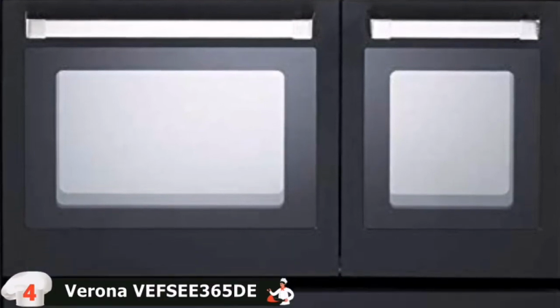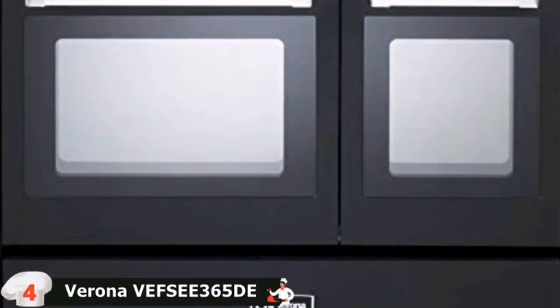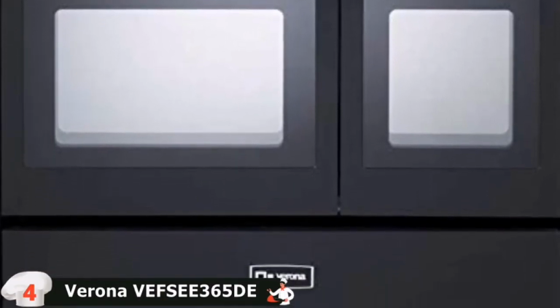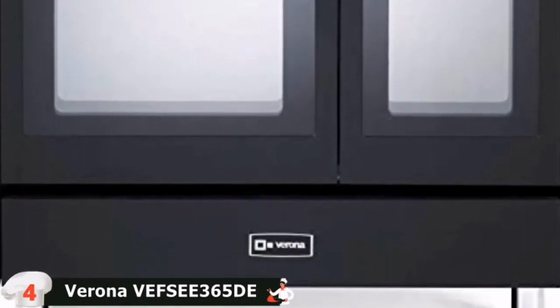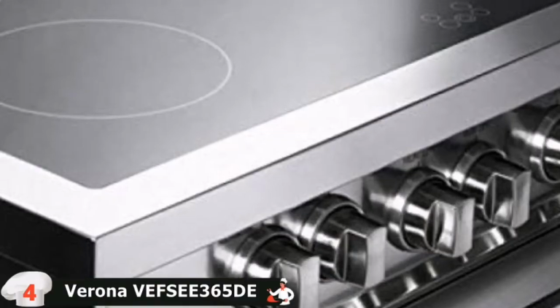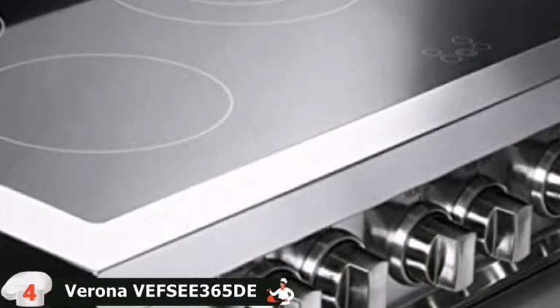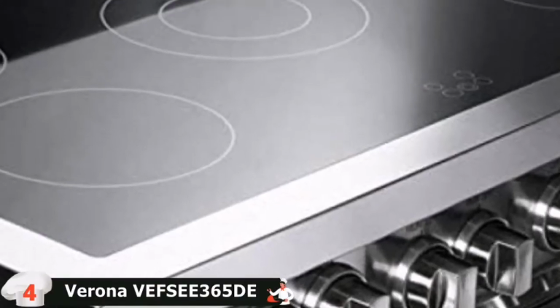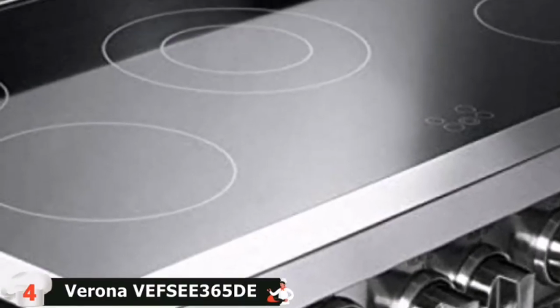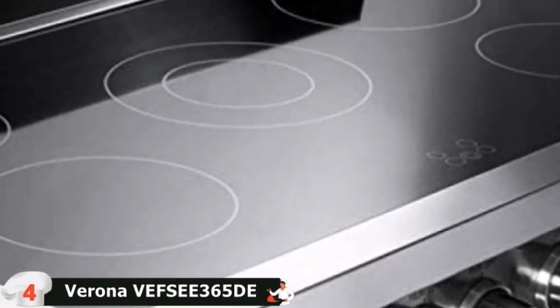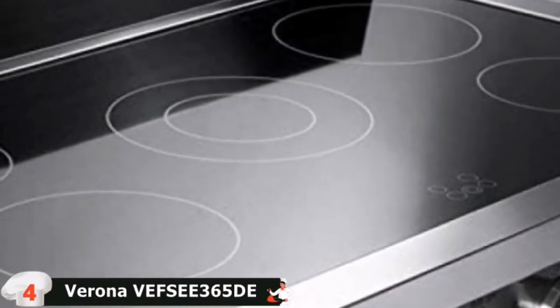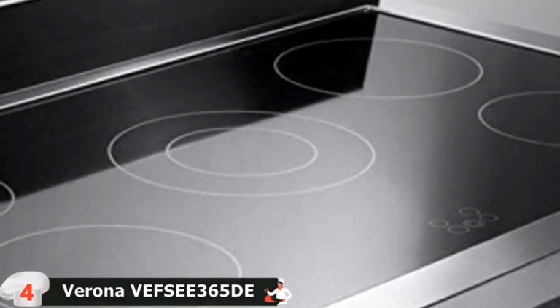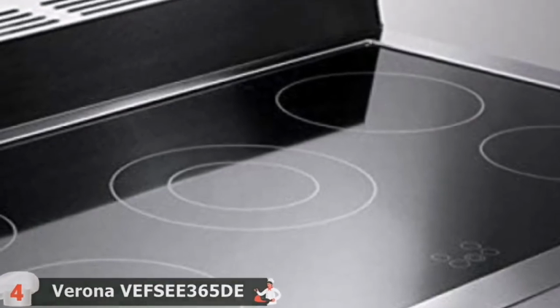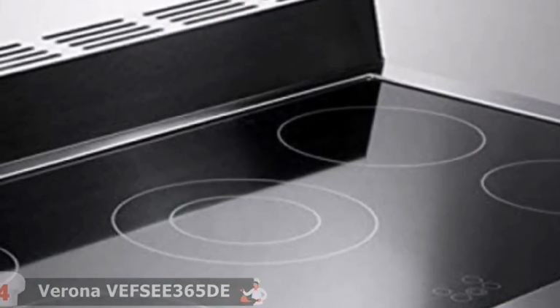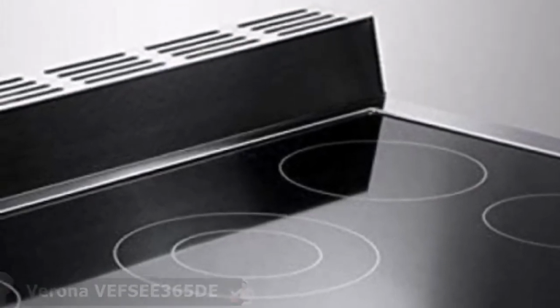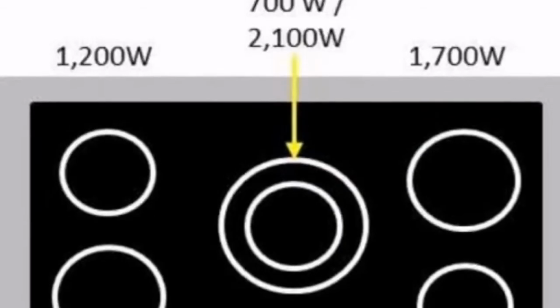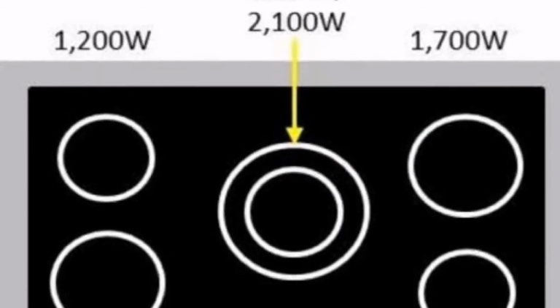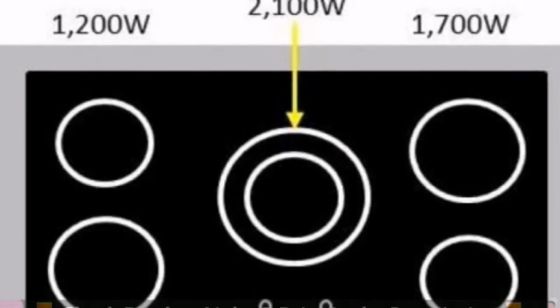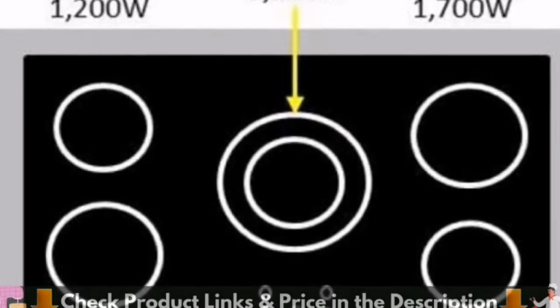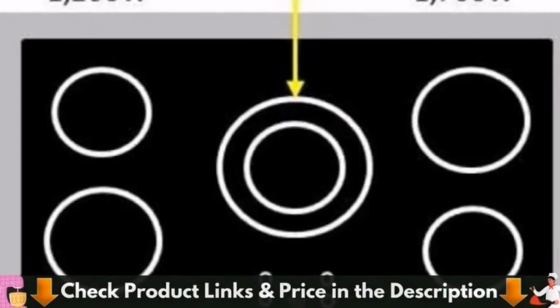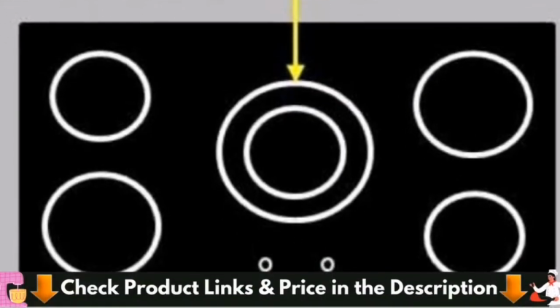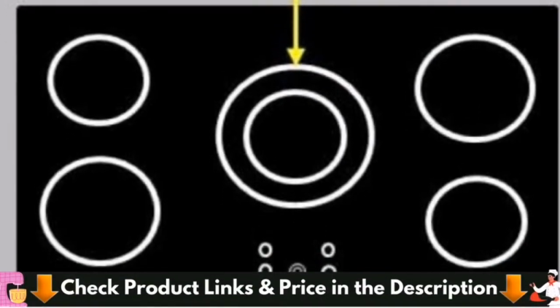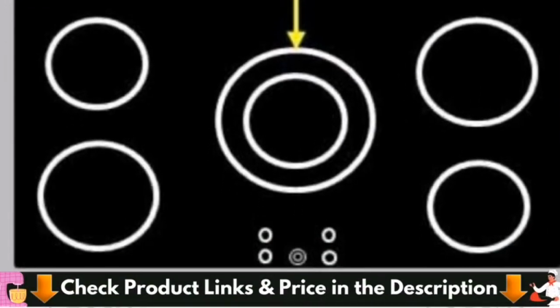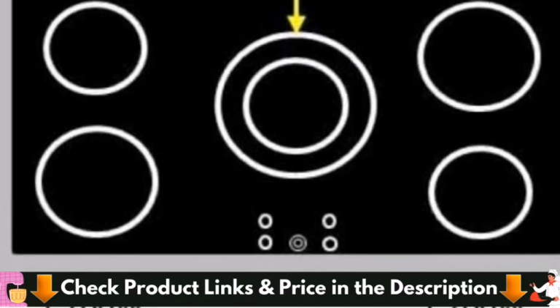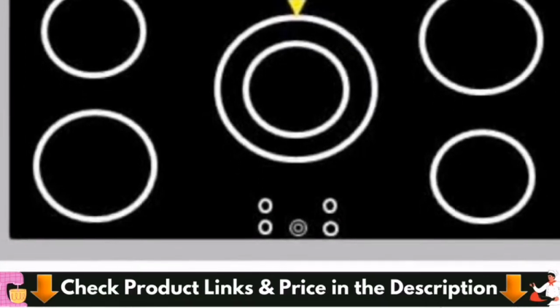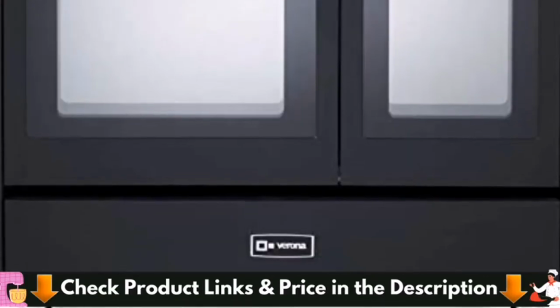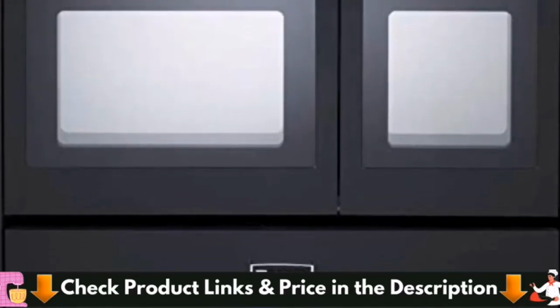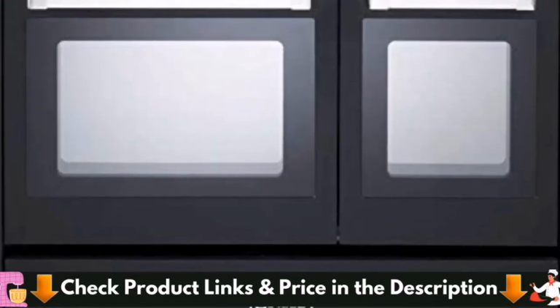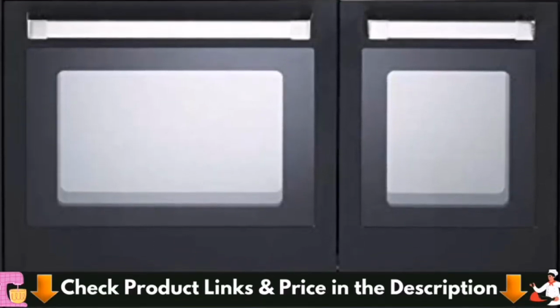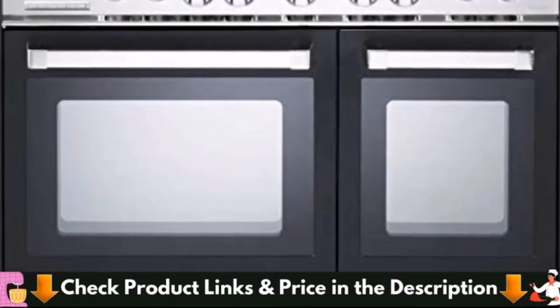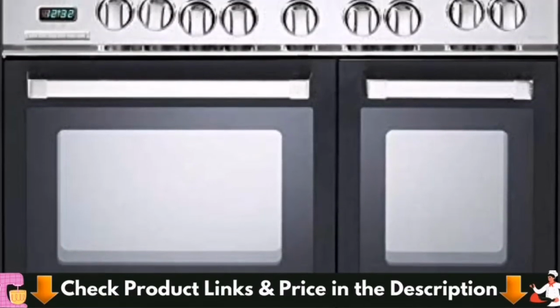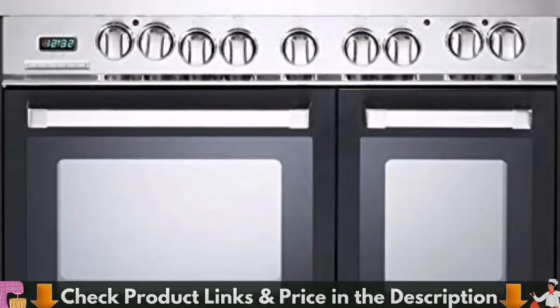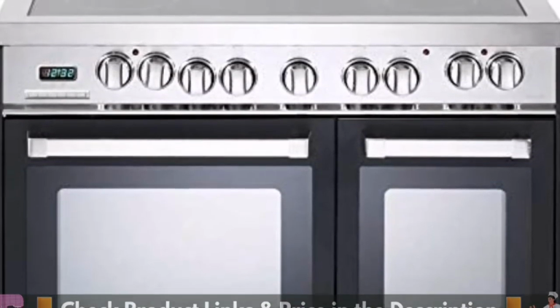It boasts two ovens, each with dual heating elements, allowing you to make restaurant-quality meals in the comfort of your own home. With matte black color options and a clean porcelain surface inside for simple cleaning, this electric double oven will please rookie cooks to seasoned pros alike.